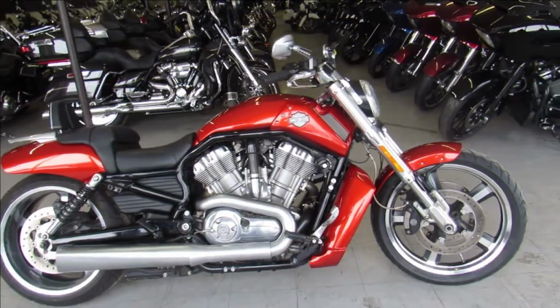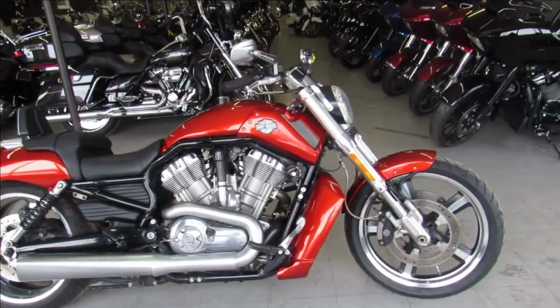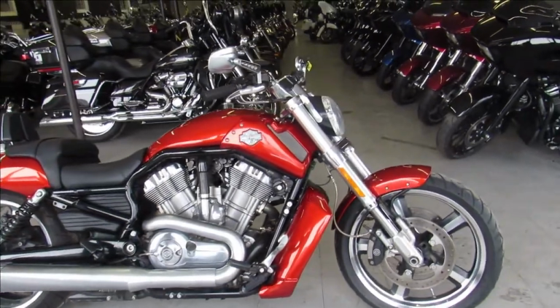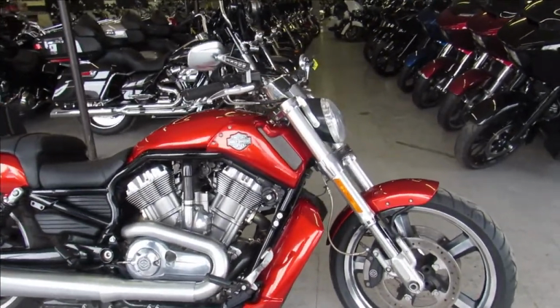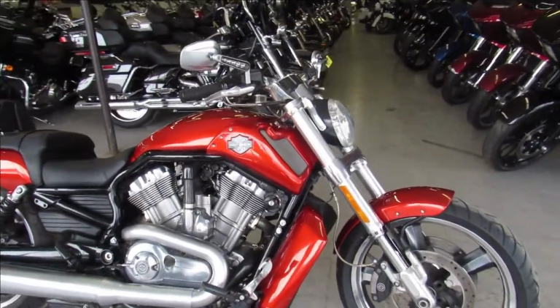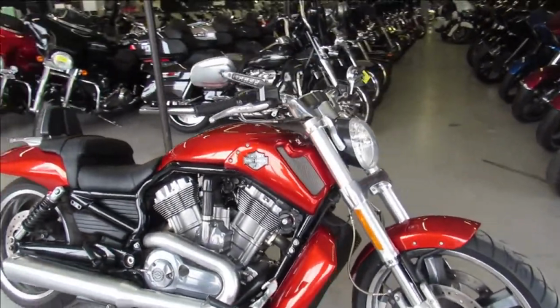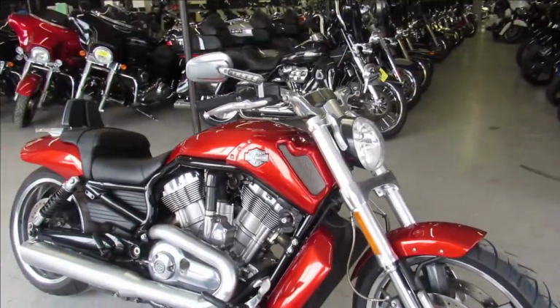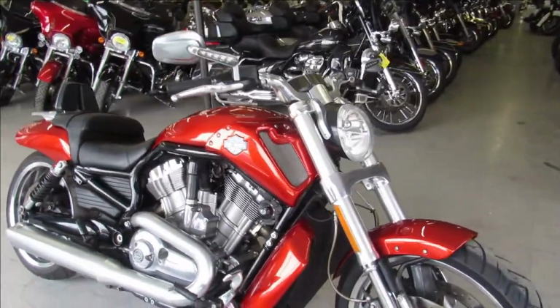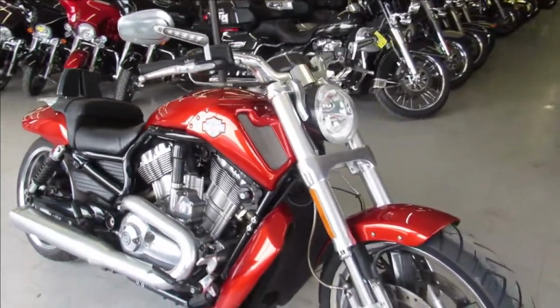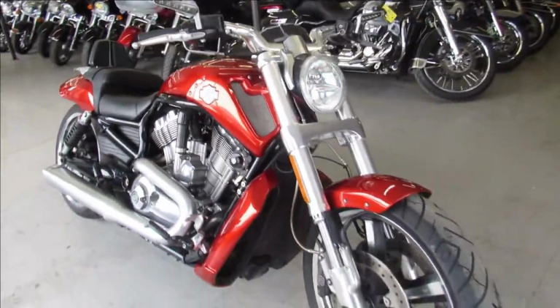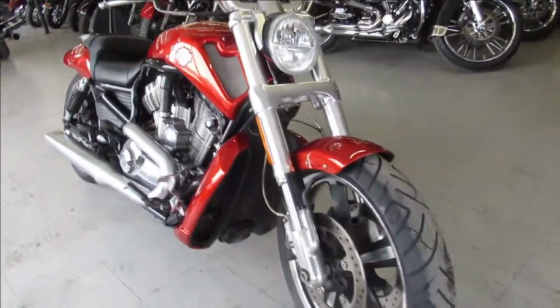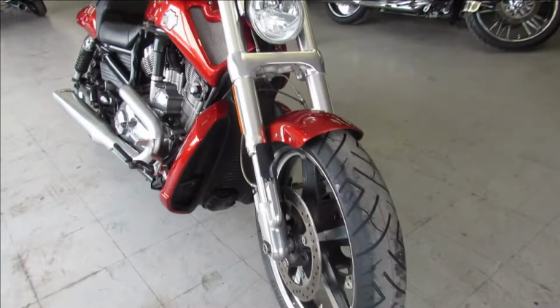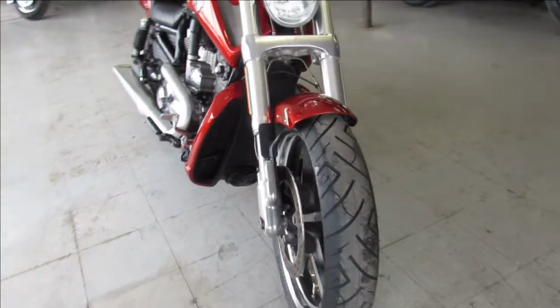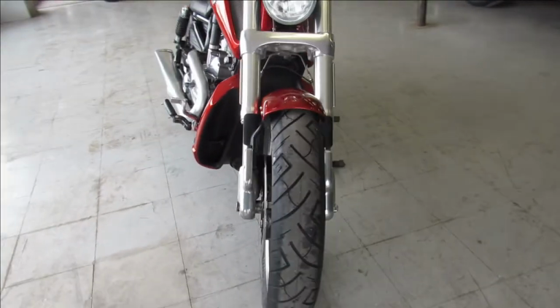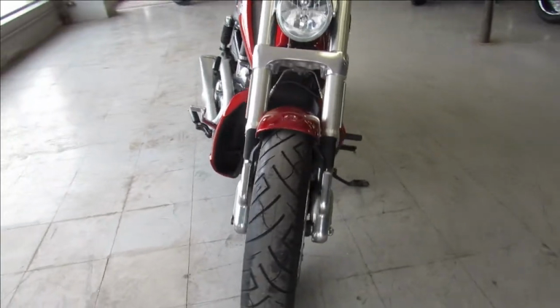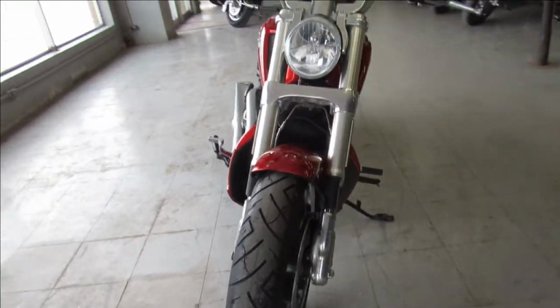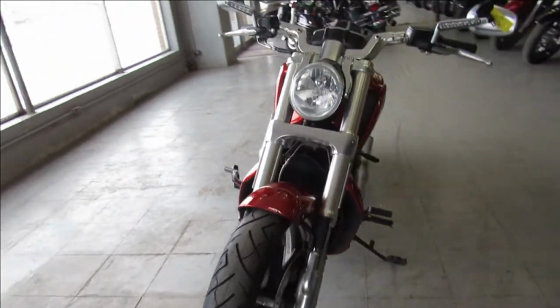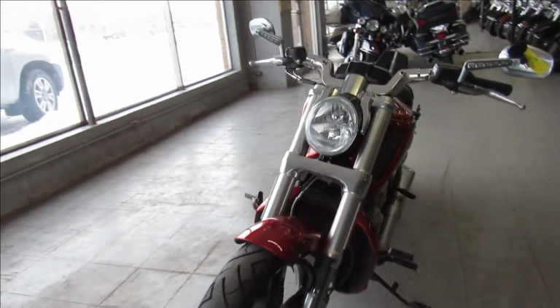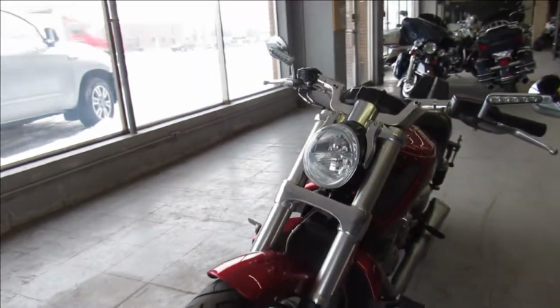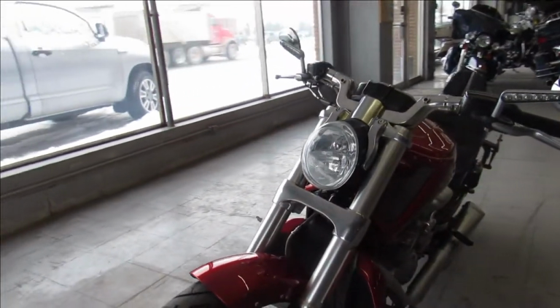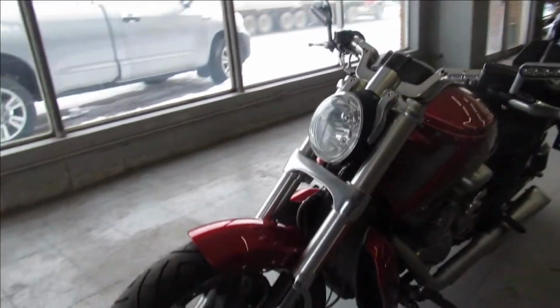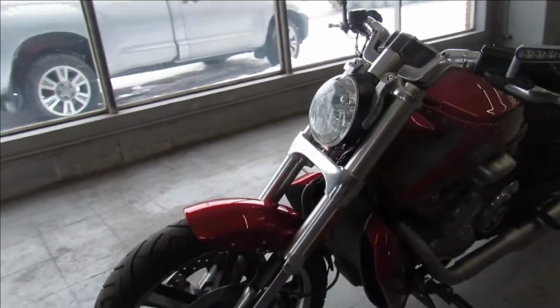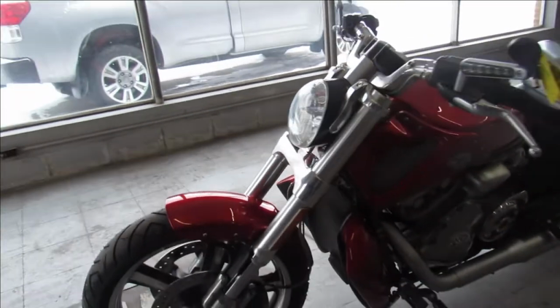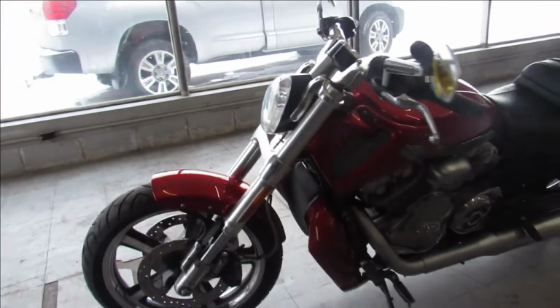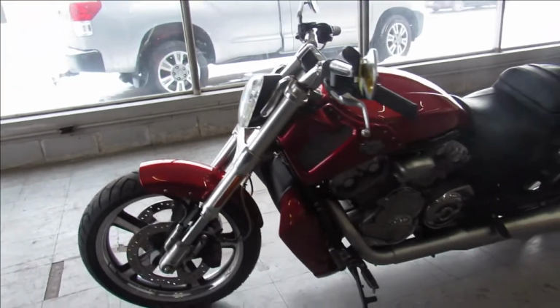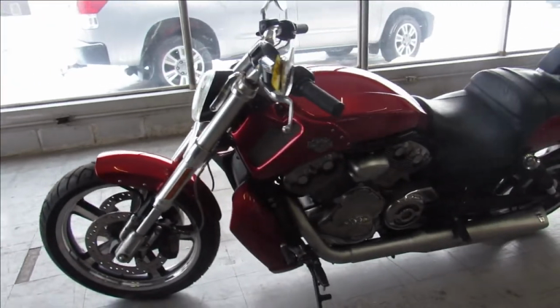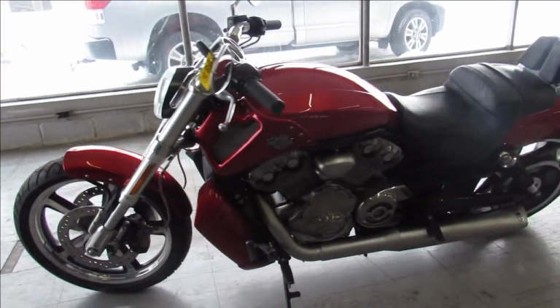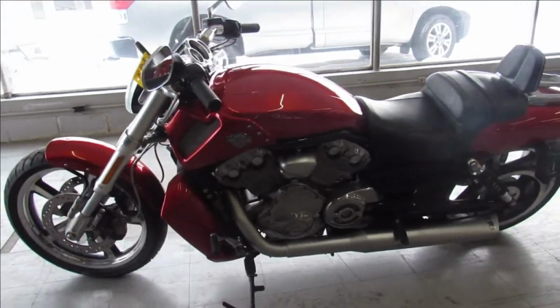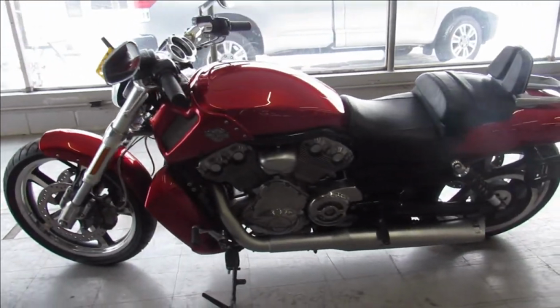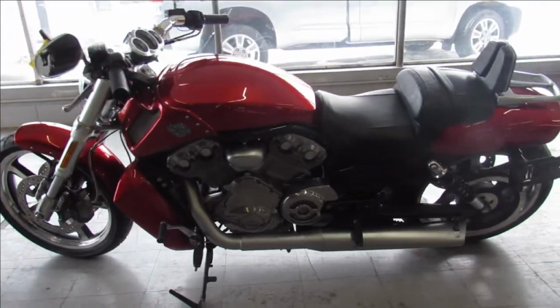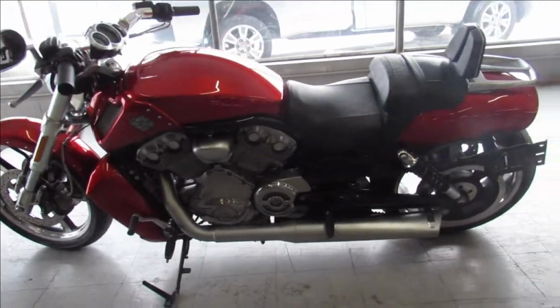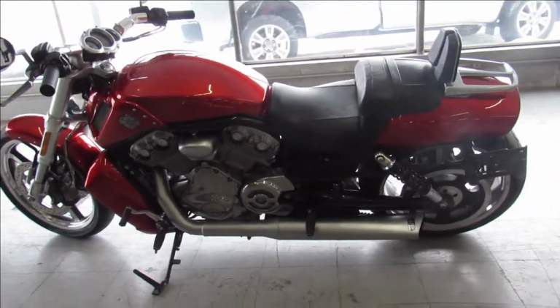Hey guys, ApprovalPowerSports.com here doing some videos on some Harleys we just got in. This one here is a 2013 Harley Muscle Rod for sale. It's got a dual Vance and Hines exhaust. It's just been serviced here at the dealership — all the fluids have been changed and it's ready for the street.